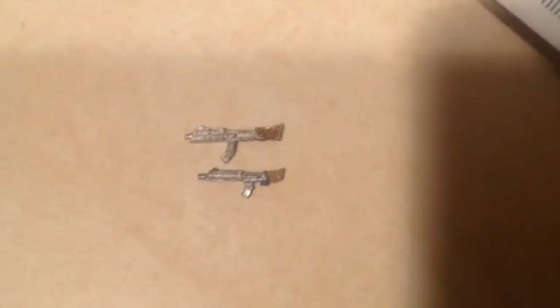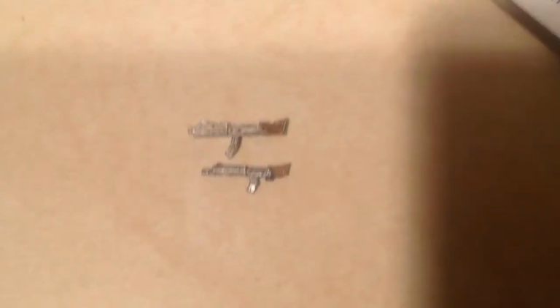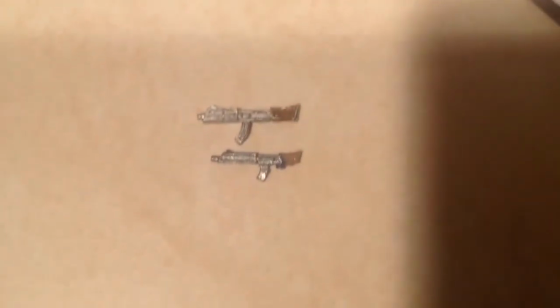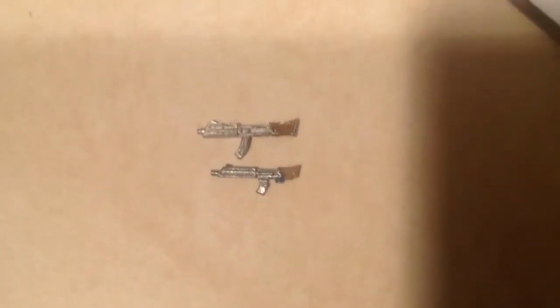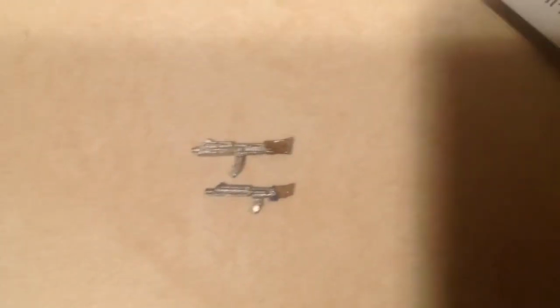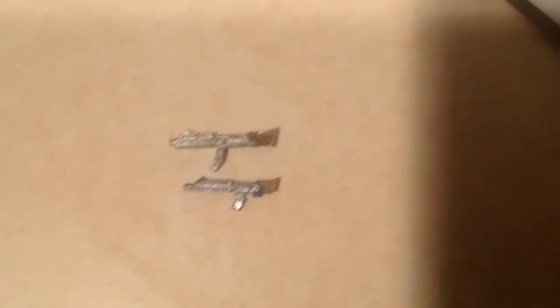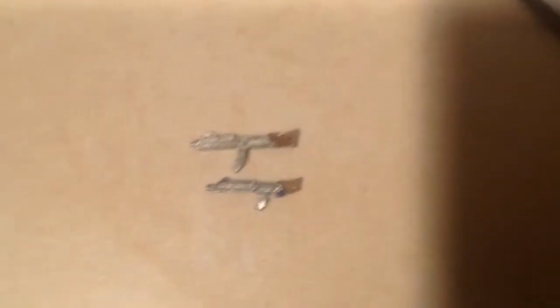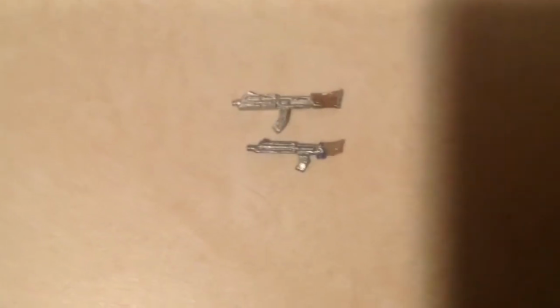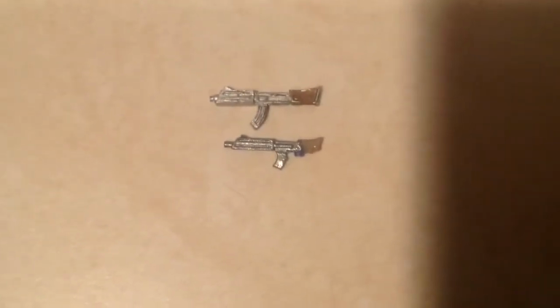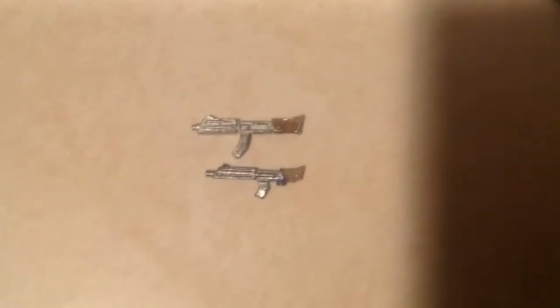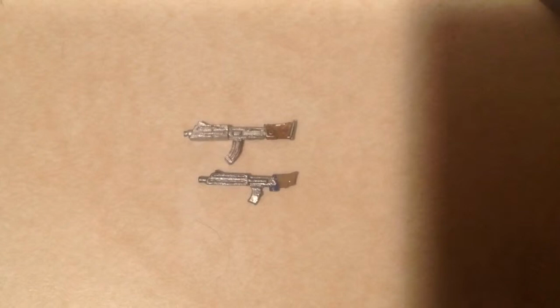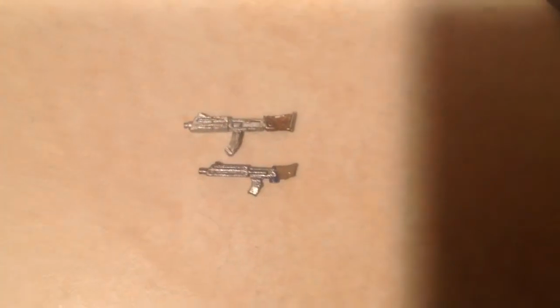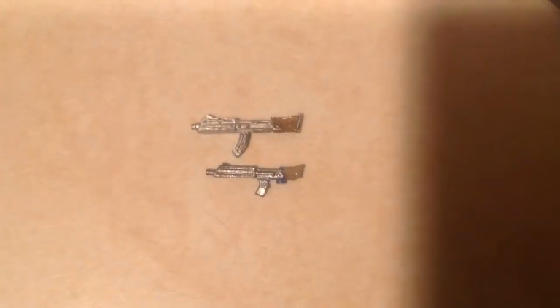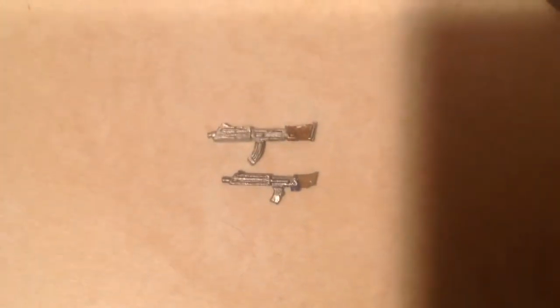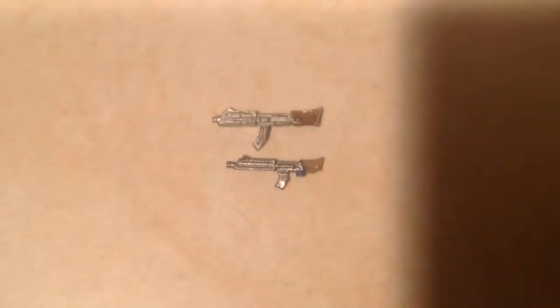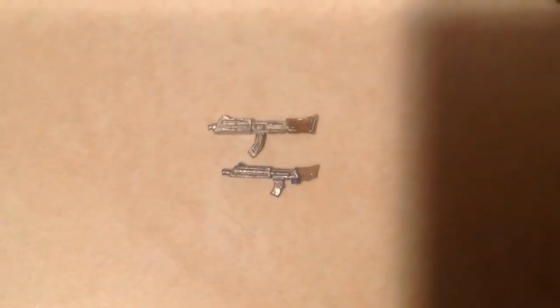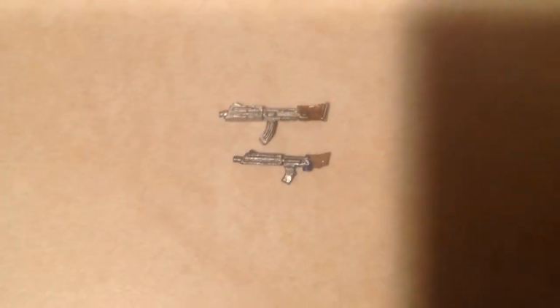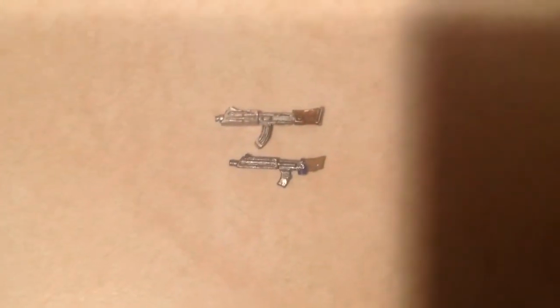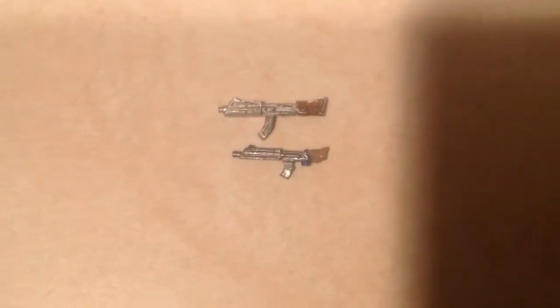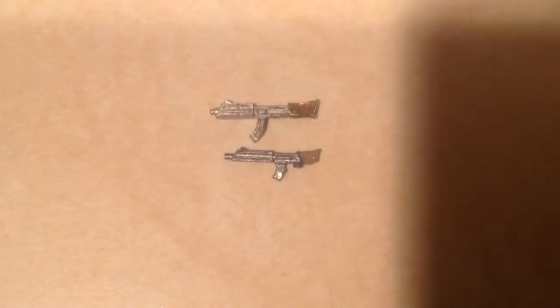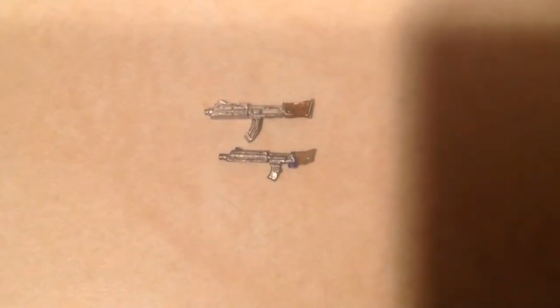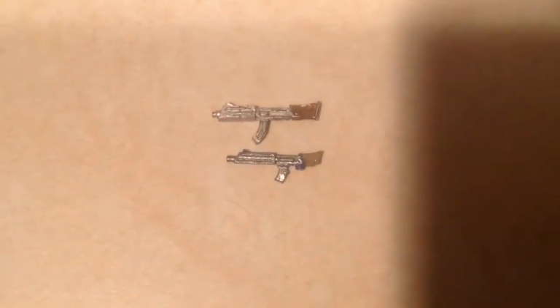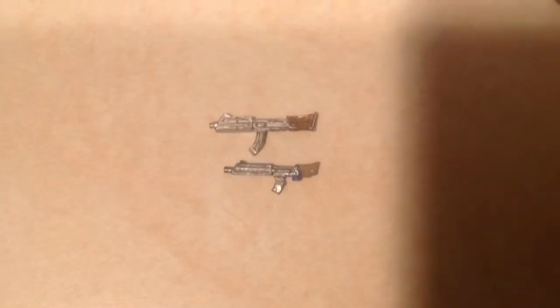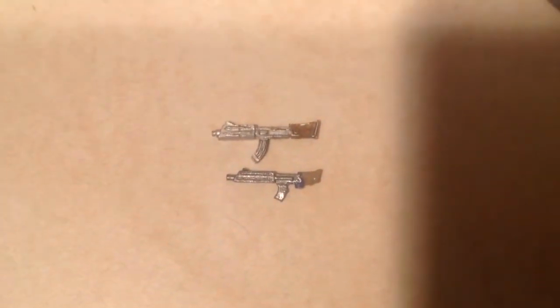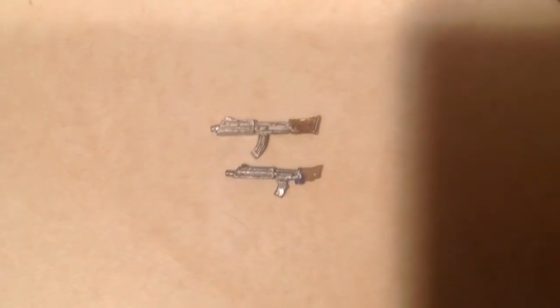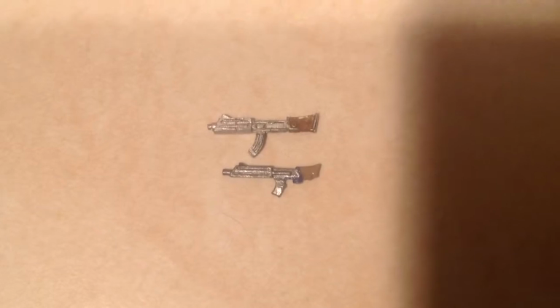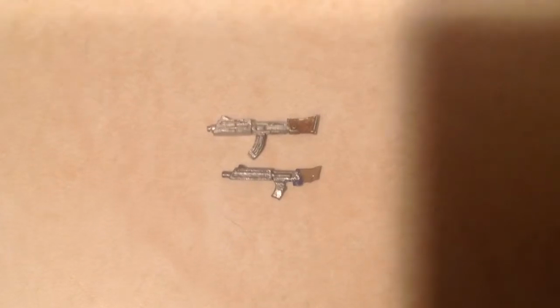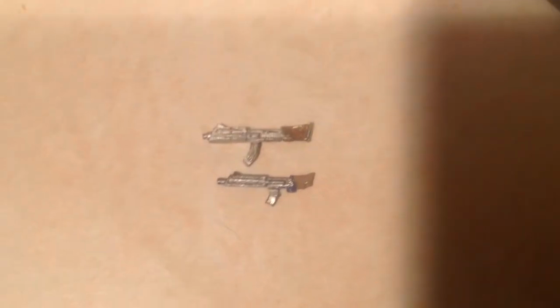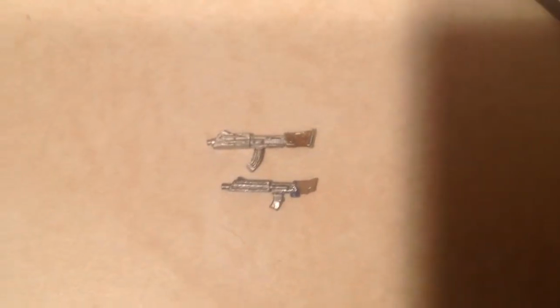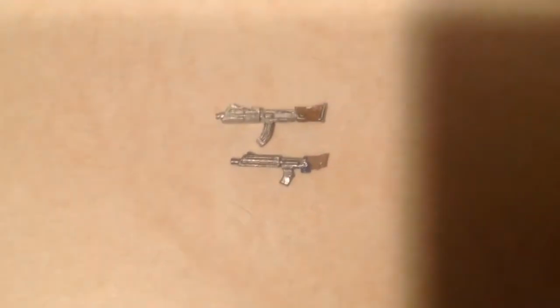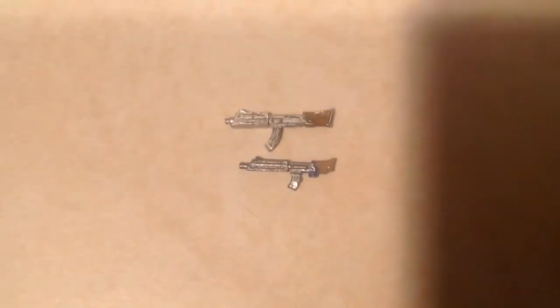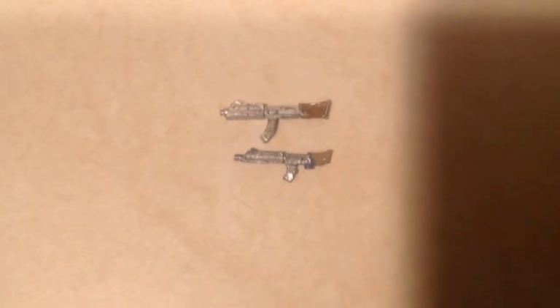Hey guys, you're looking for a size comparison for the old tactical scale versus the current blitz scale of the weapons.